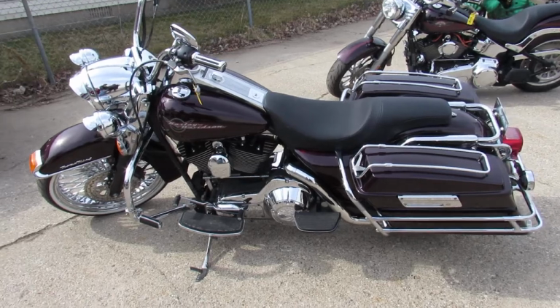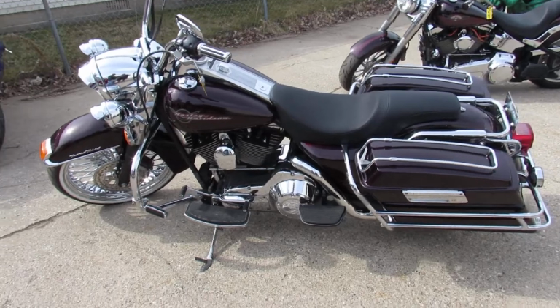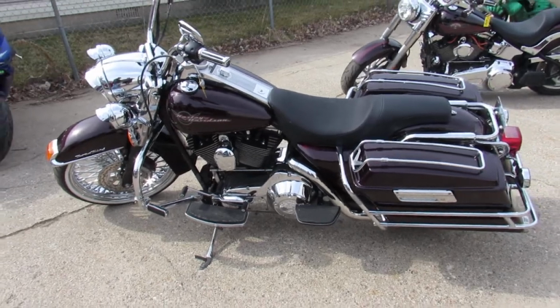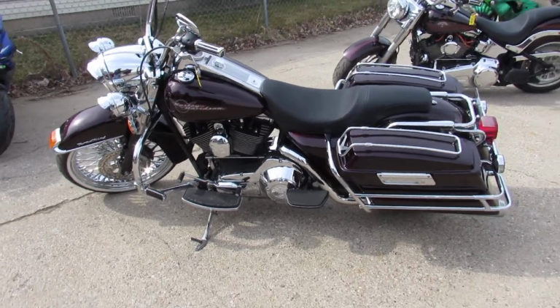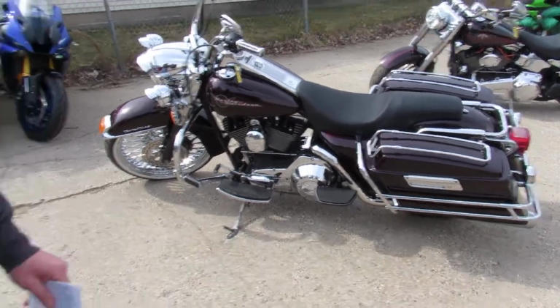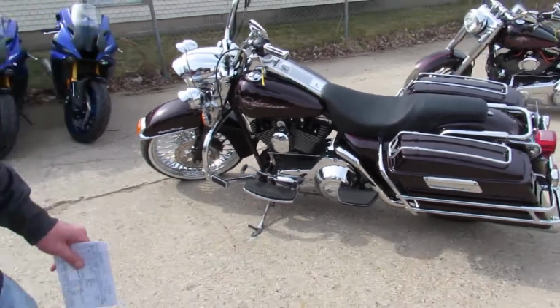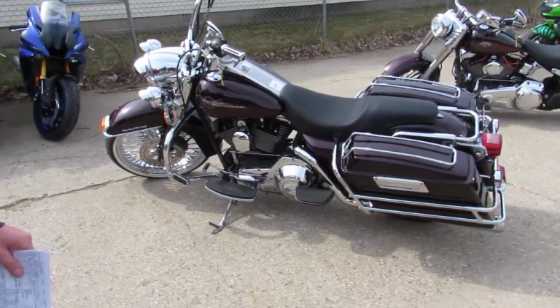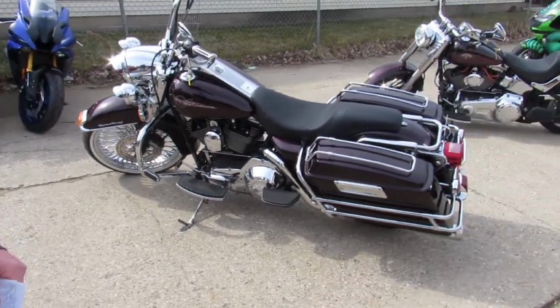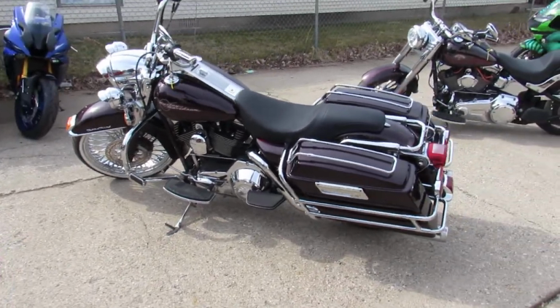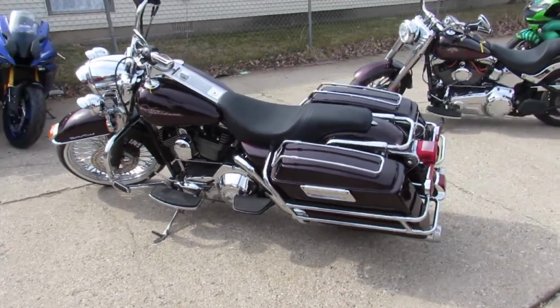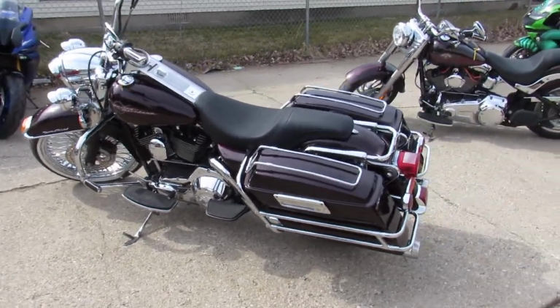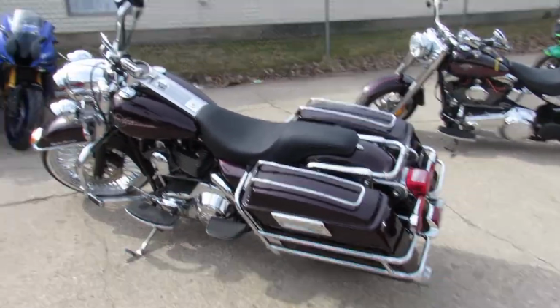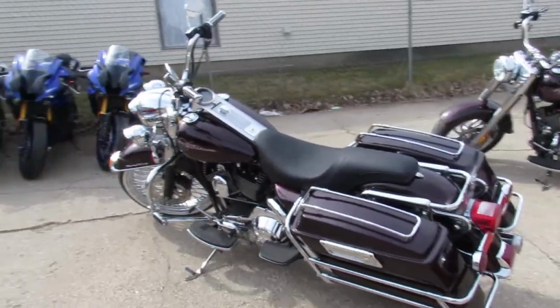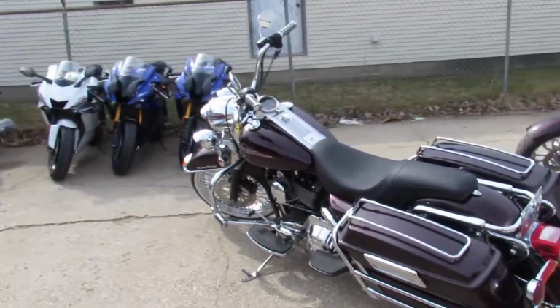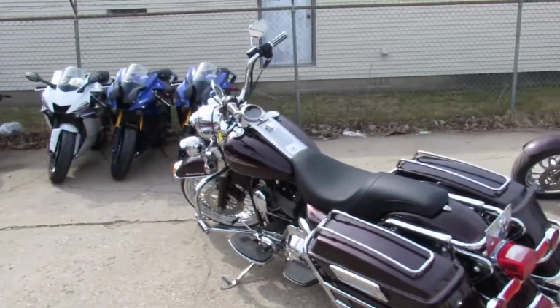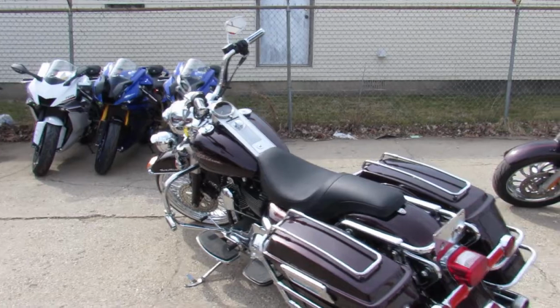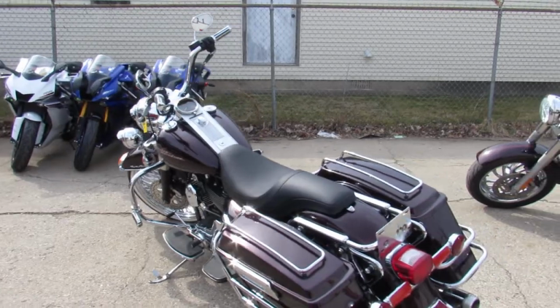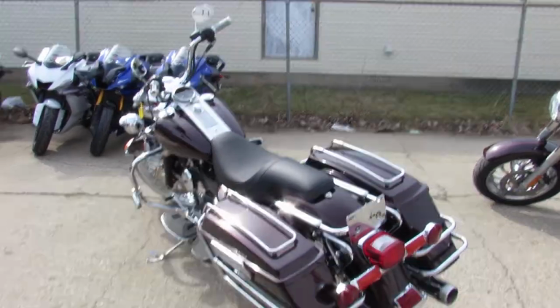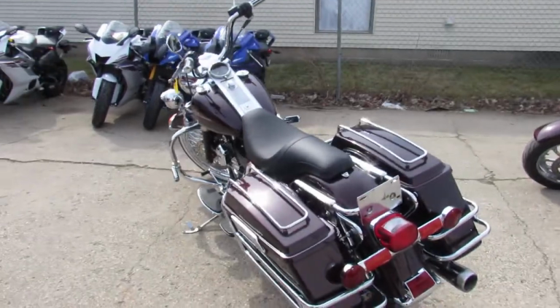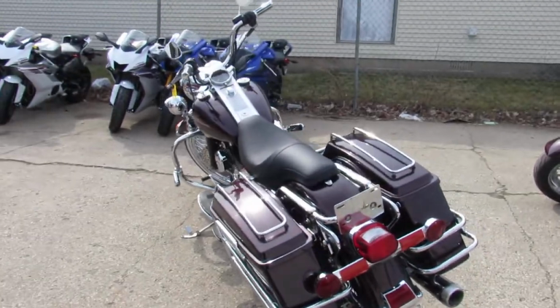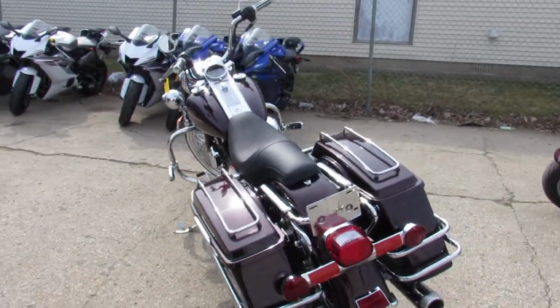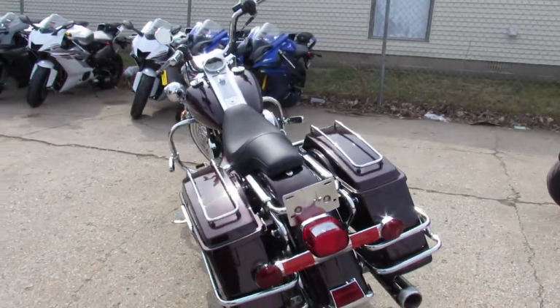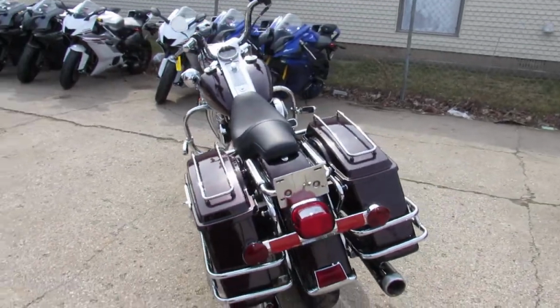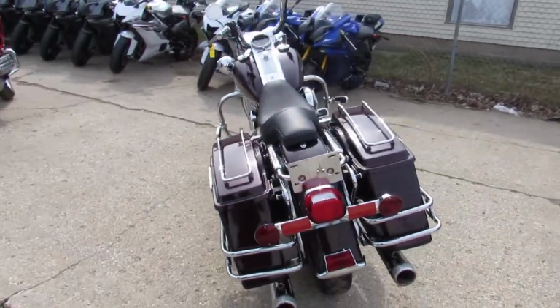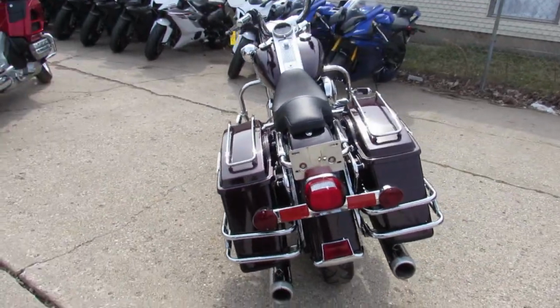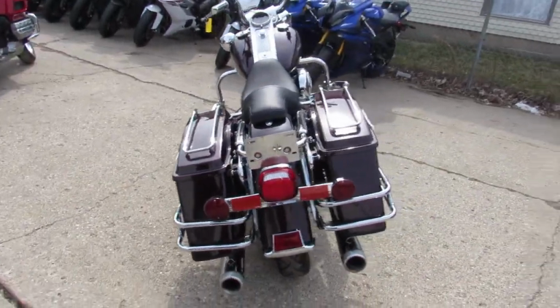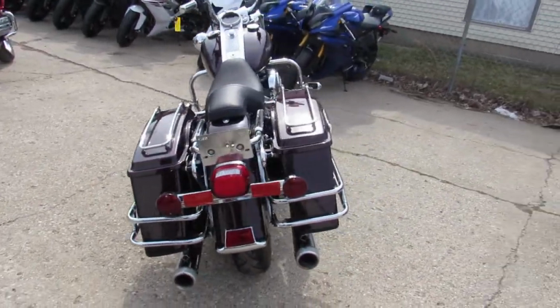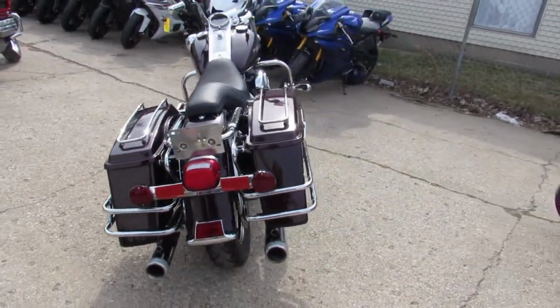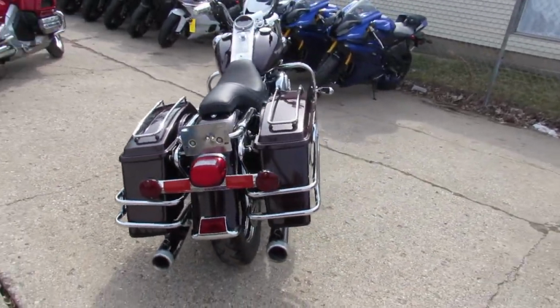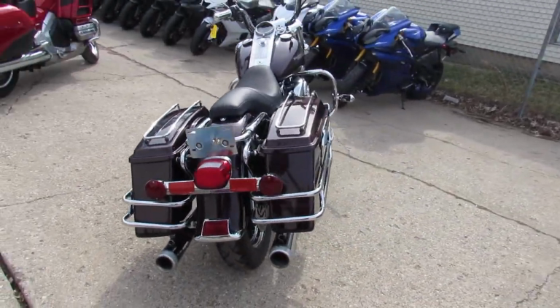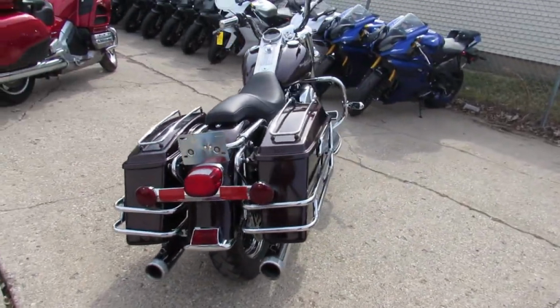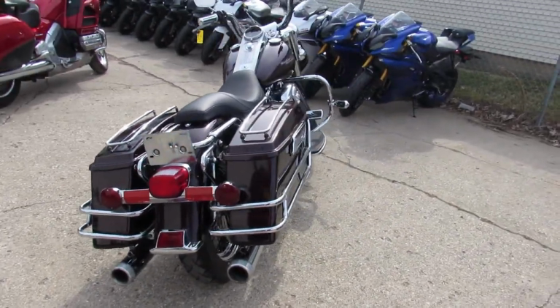Hey fellas, used Harley-Davidson headquarters here at Google Power Sports. We just had another truck load in. They're going through service, getting inspected, certified. Our girls are going to get these loaded up as quick as possible.